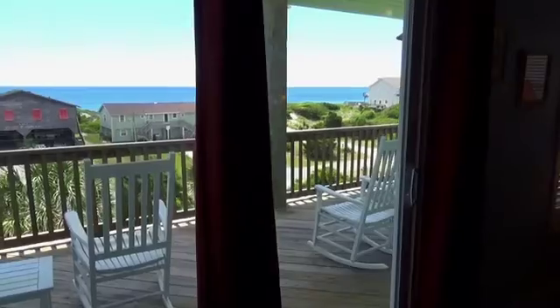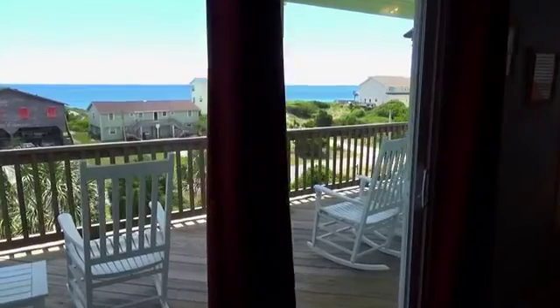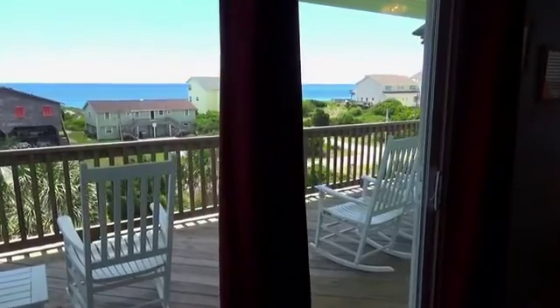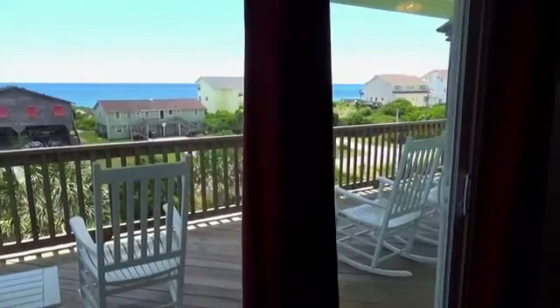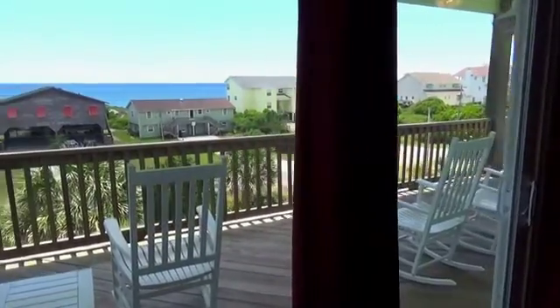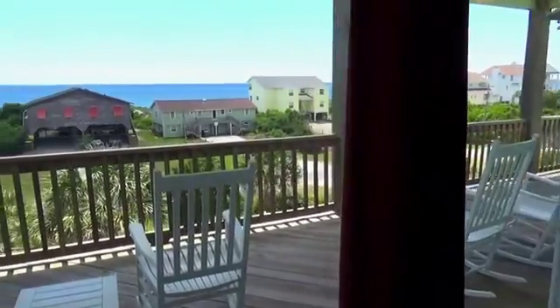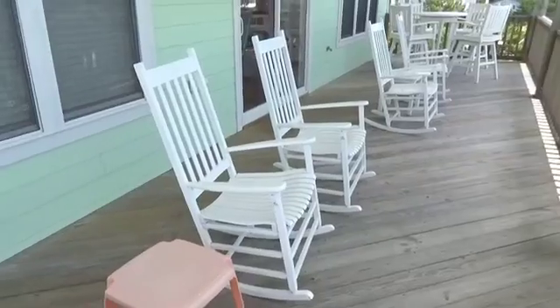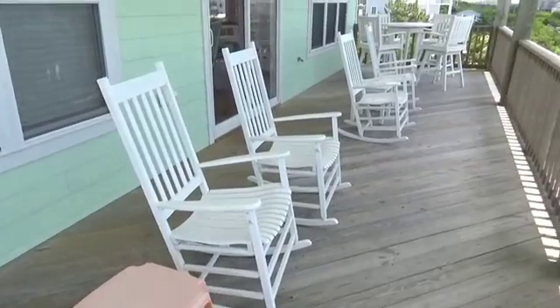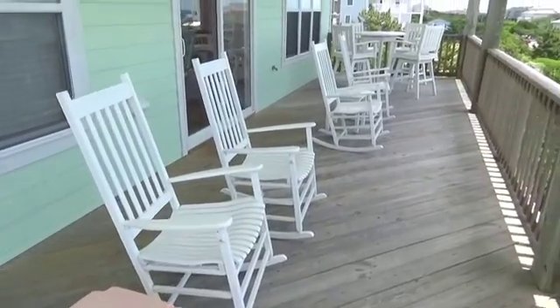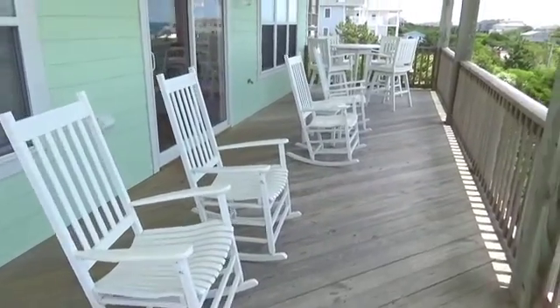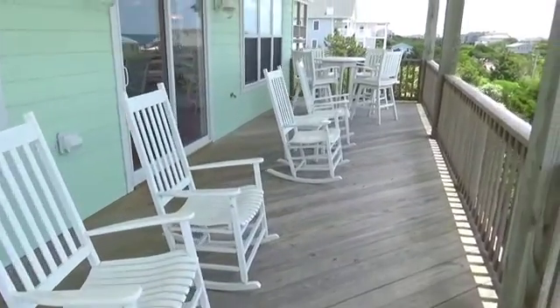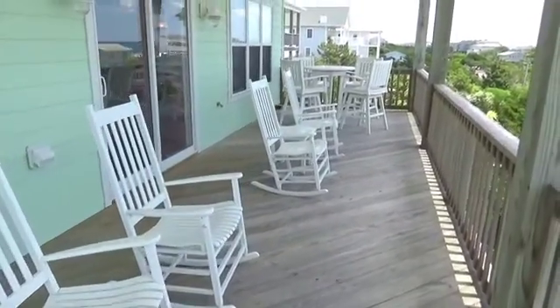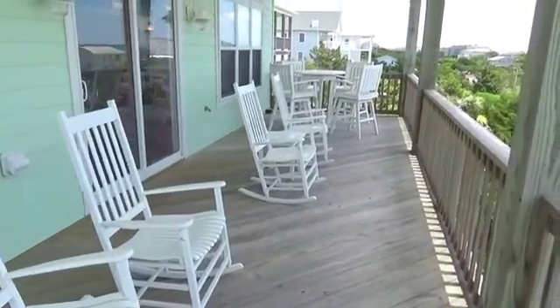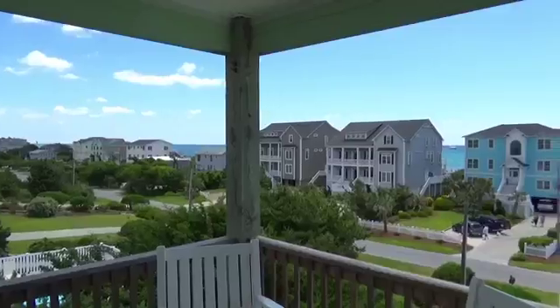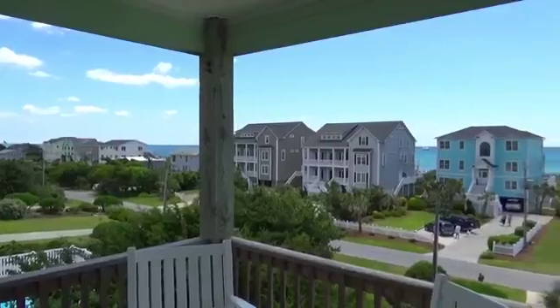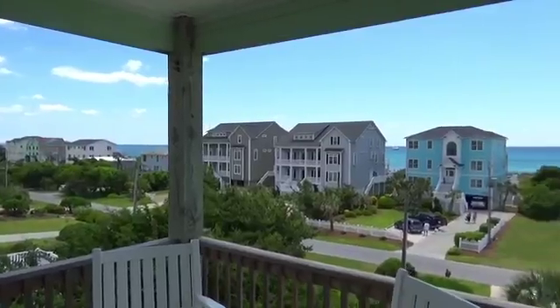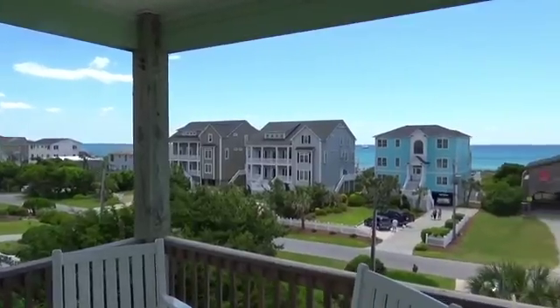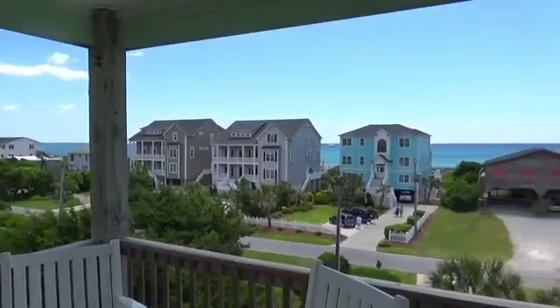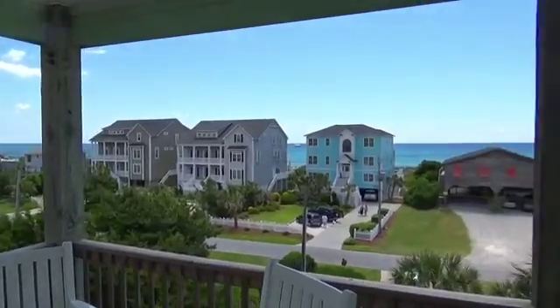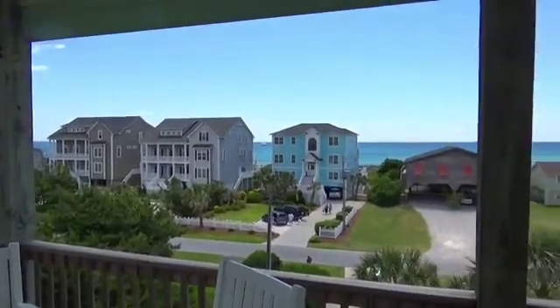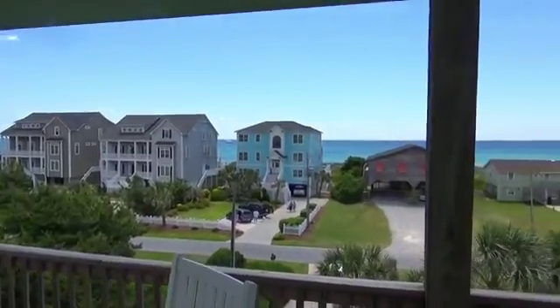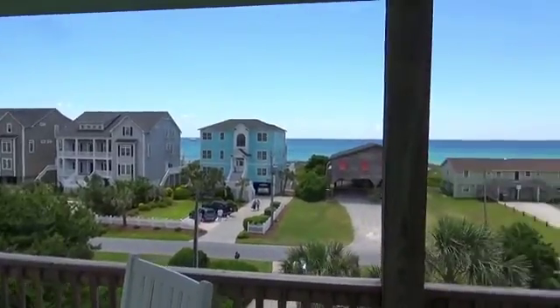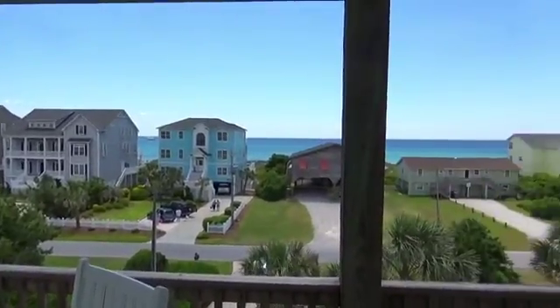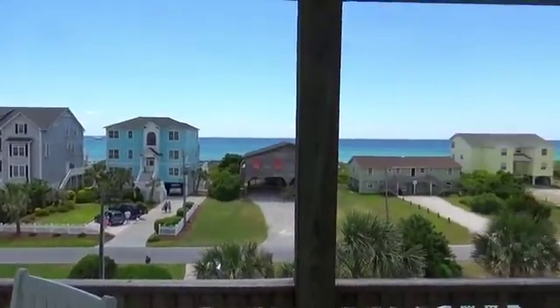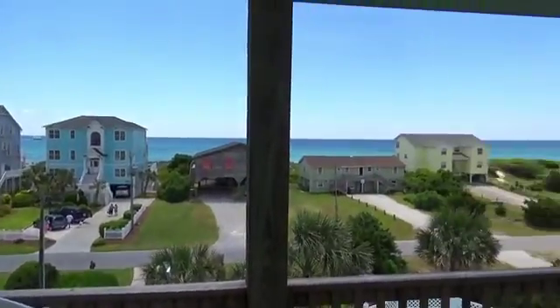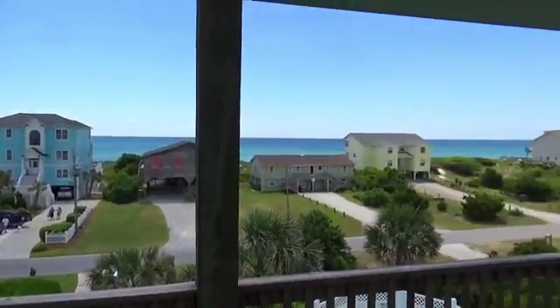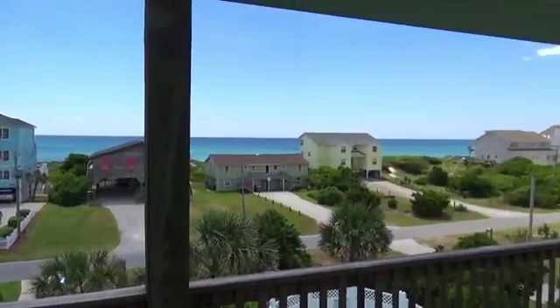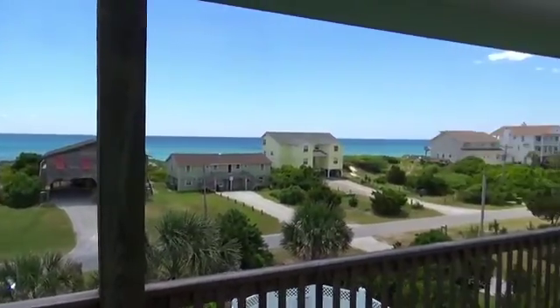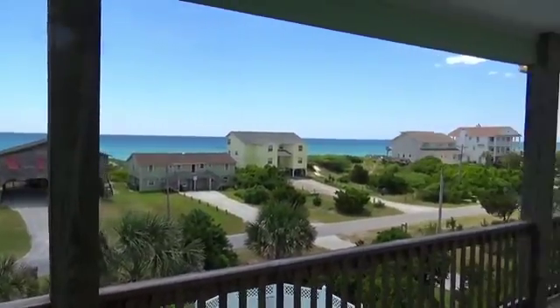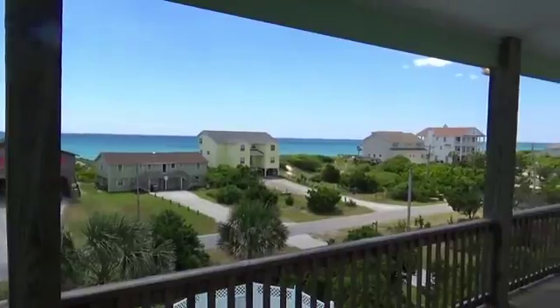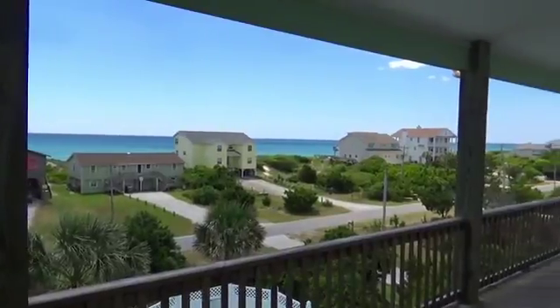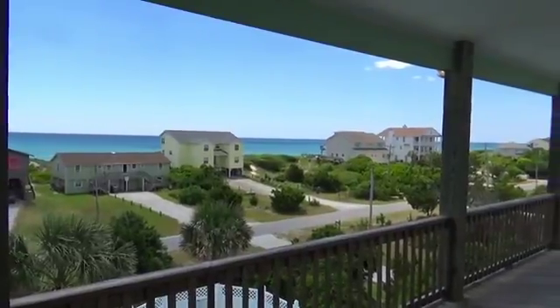Before we show you the bedrooms, step out on your top-floor sun deck and take in a beautiful view. Panoramic and to the point. You're gonna love it.